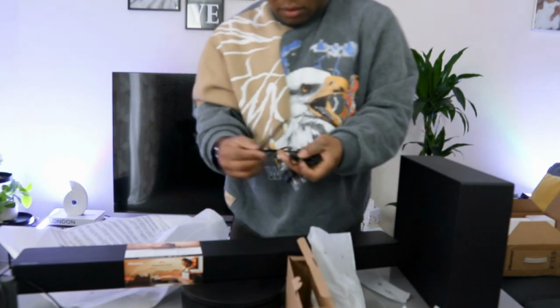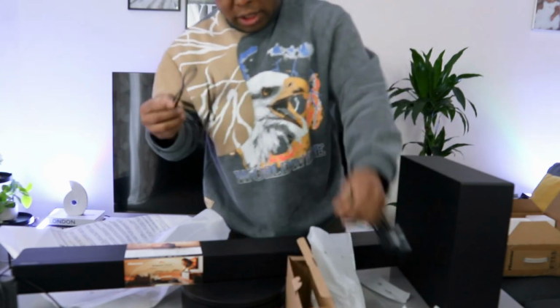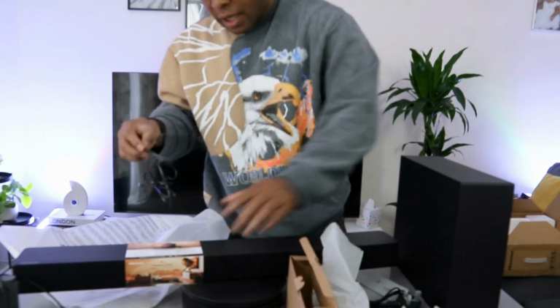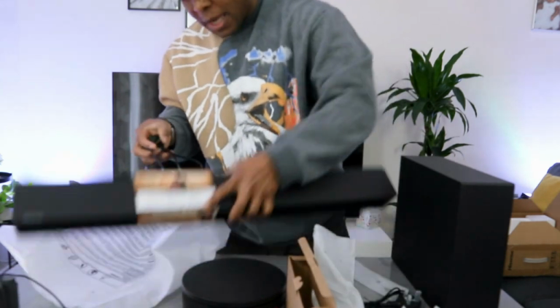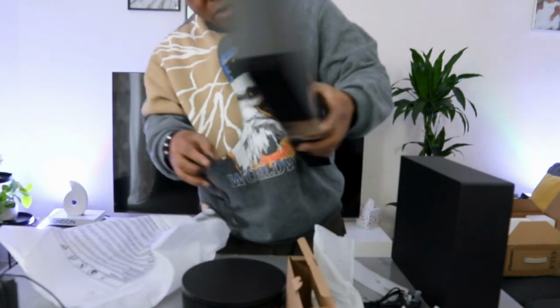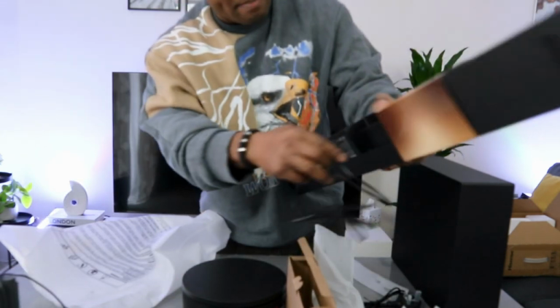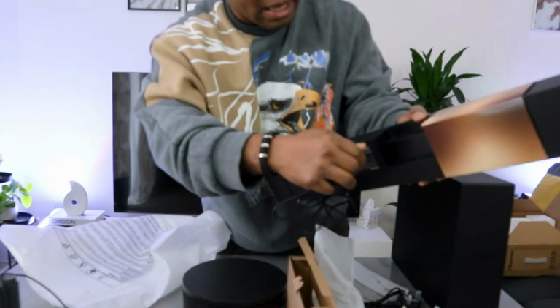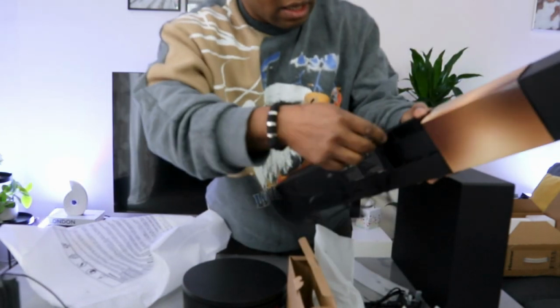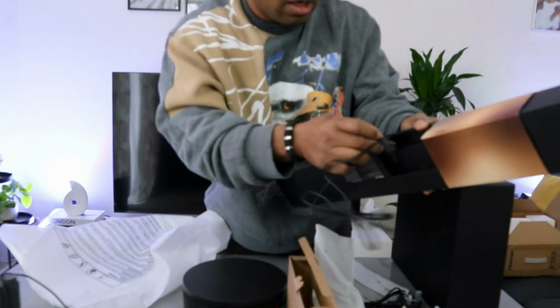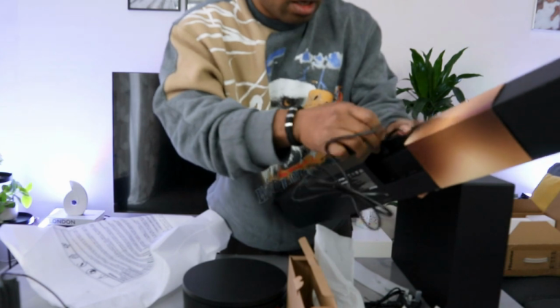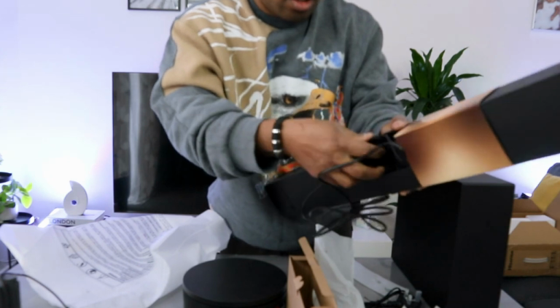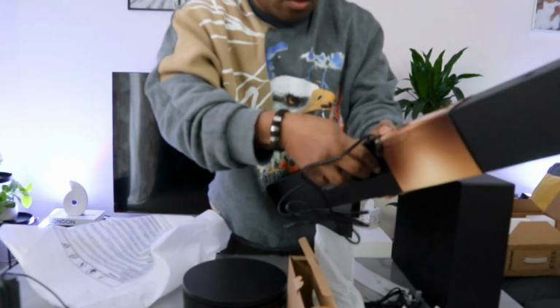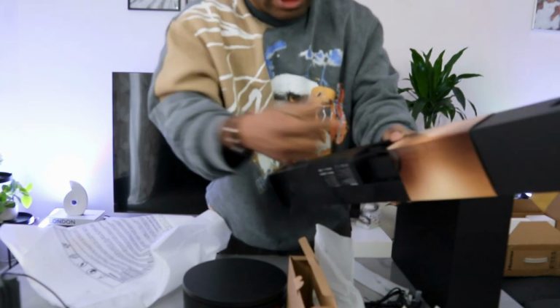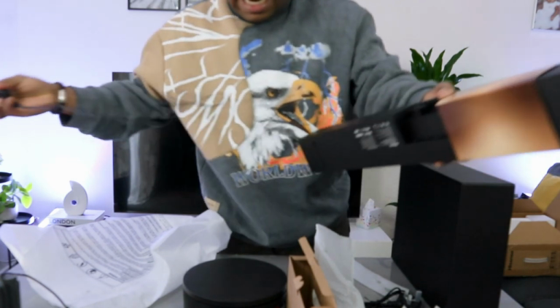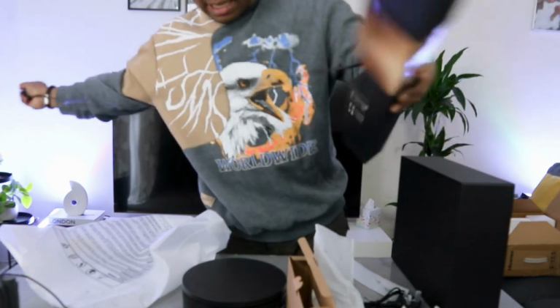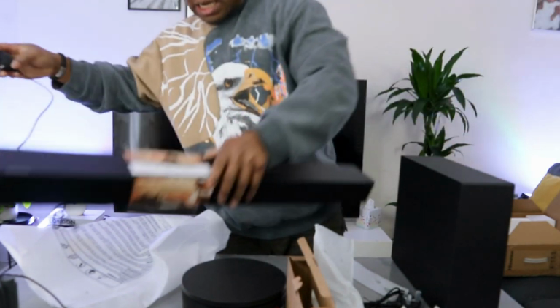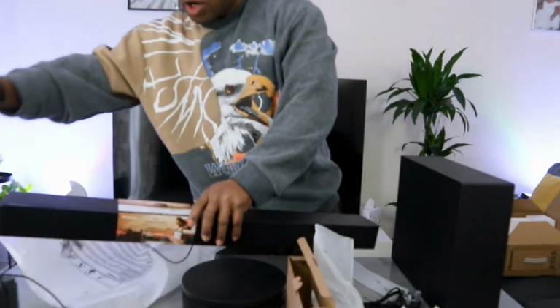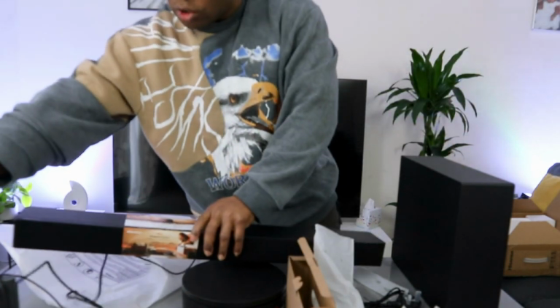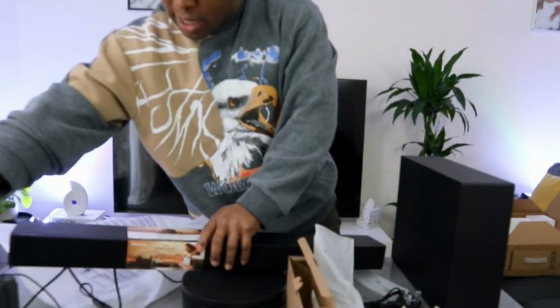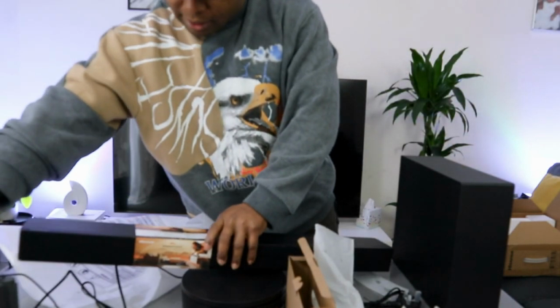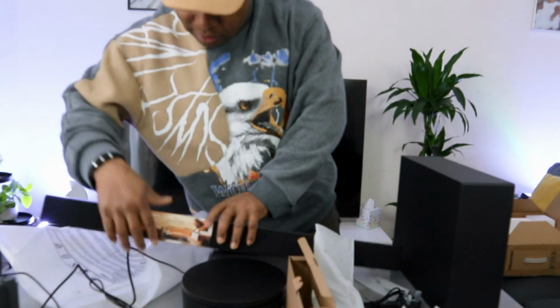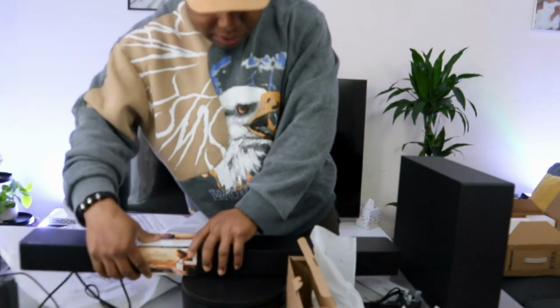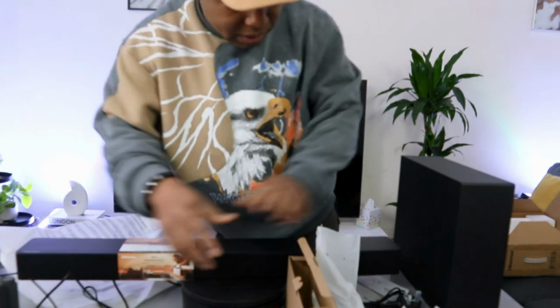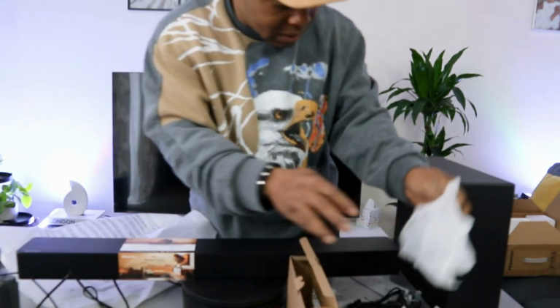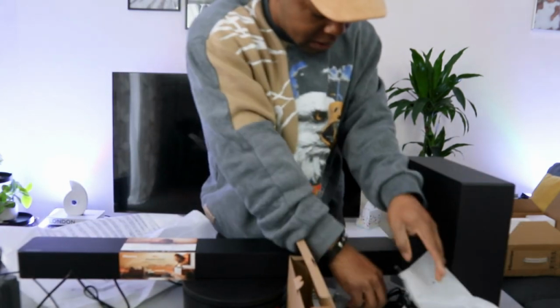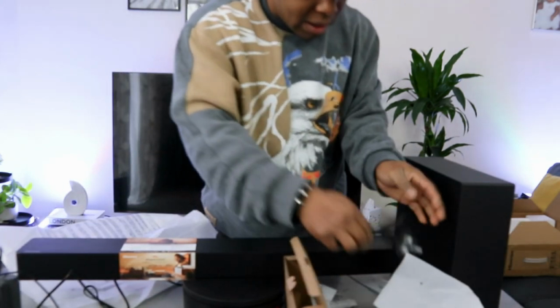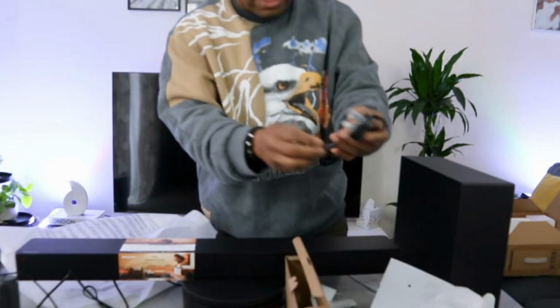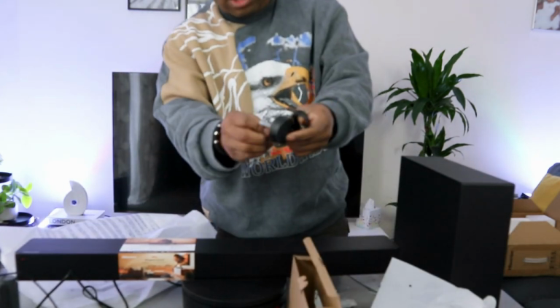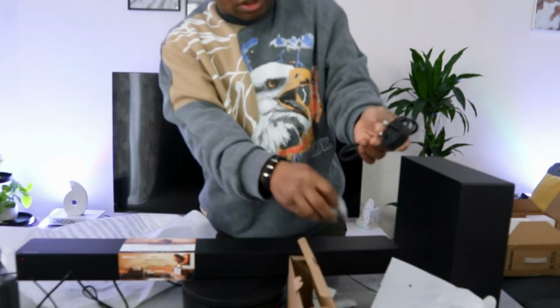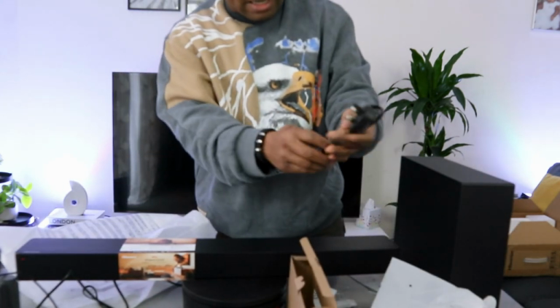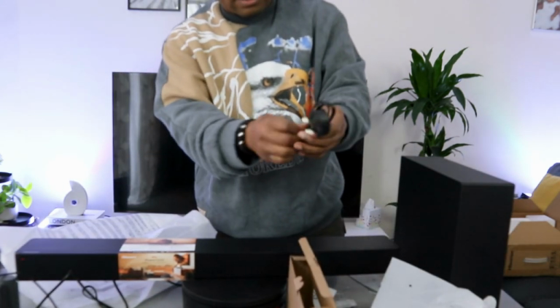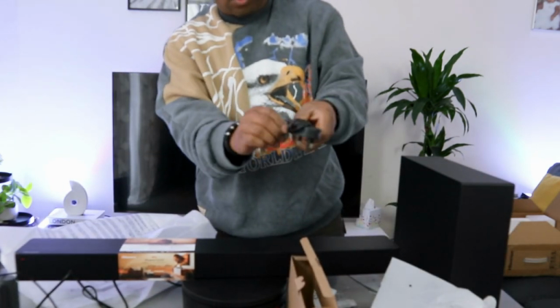Take one of the power cables, go to the back, push it inside, then plug it into the socket. Then take the other one and do the same.